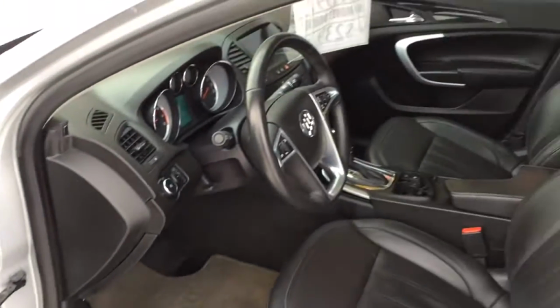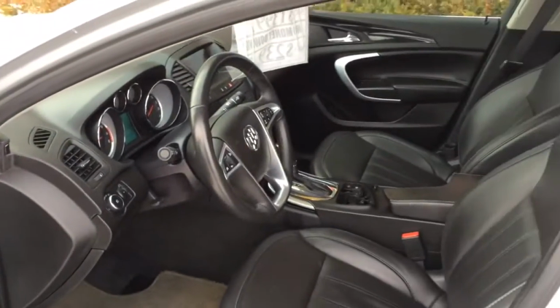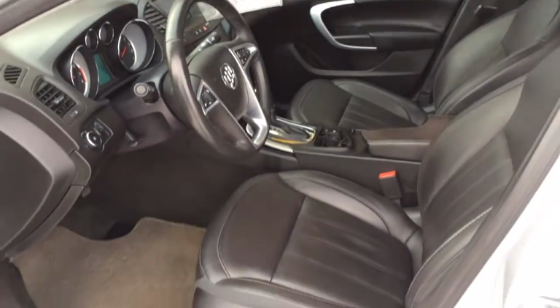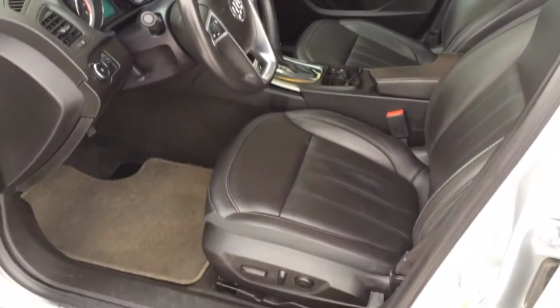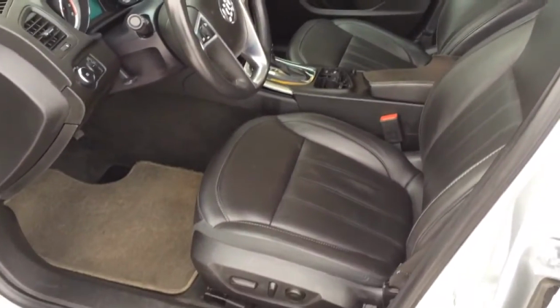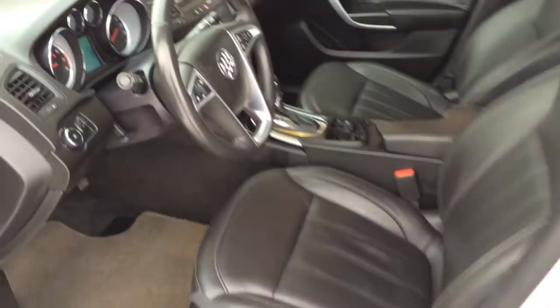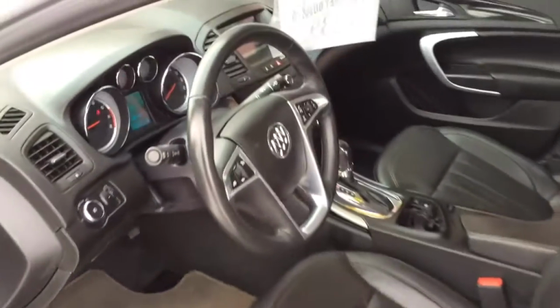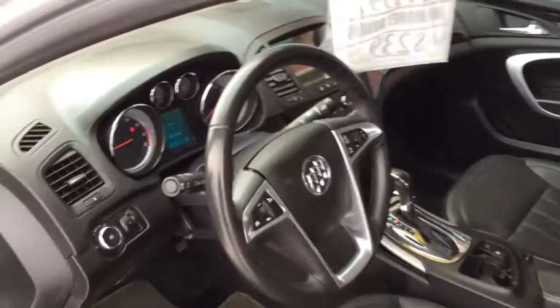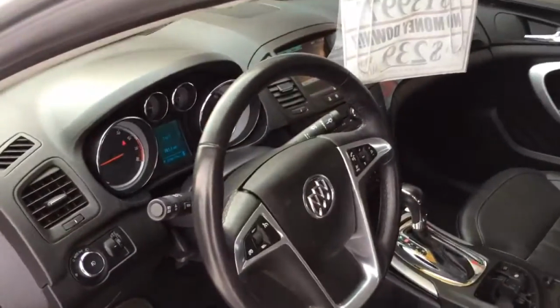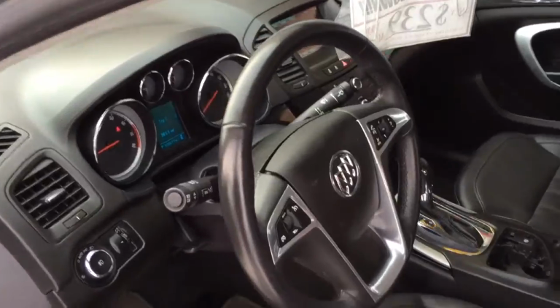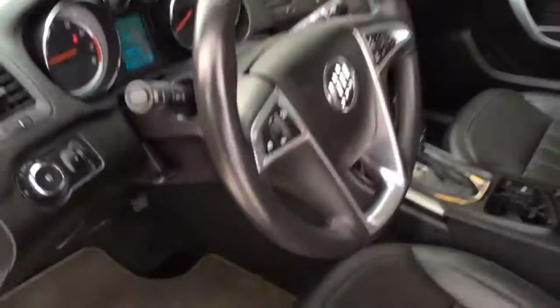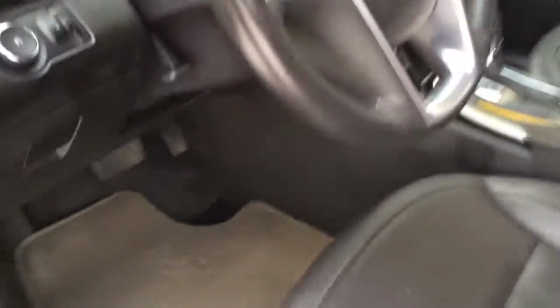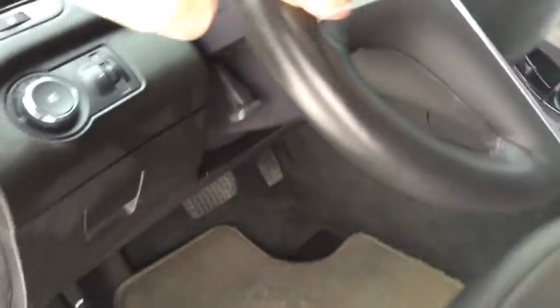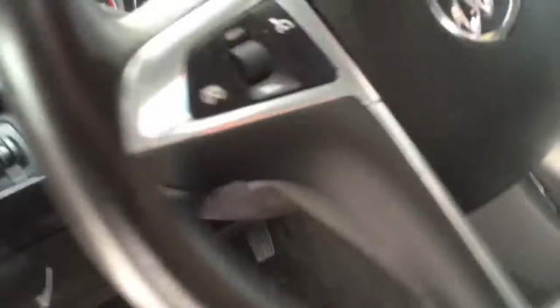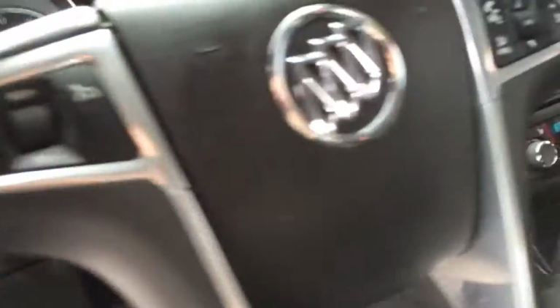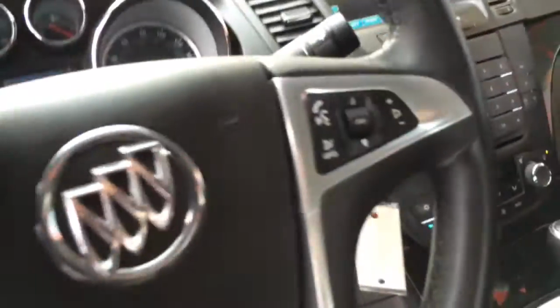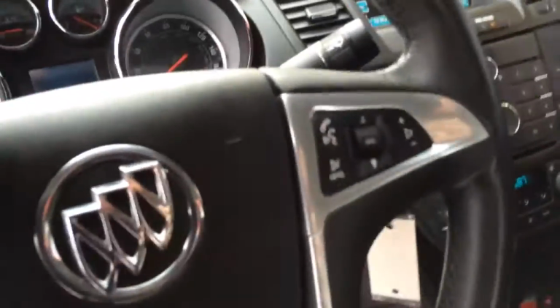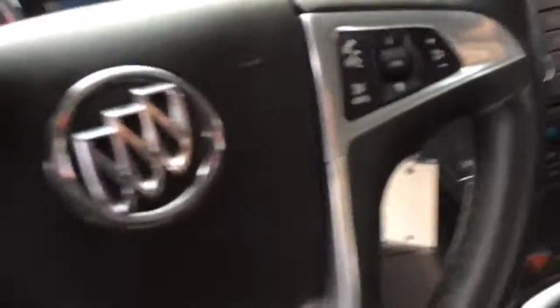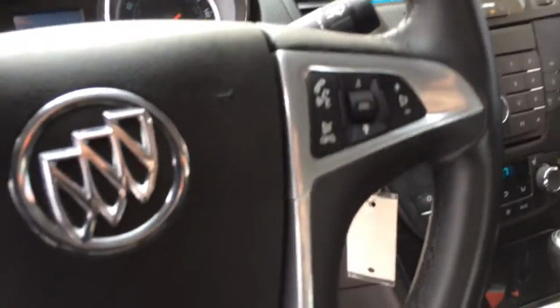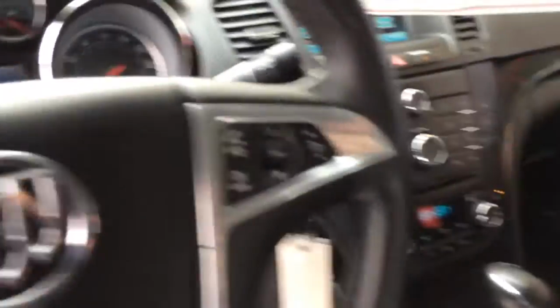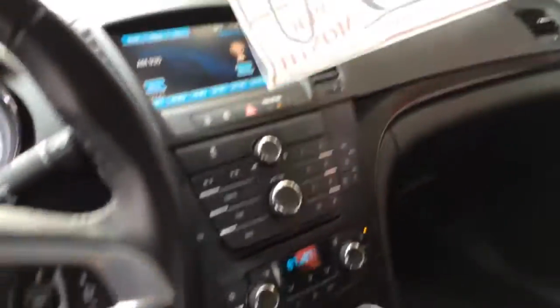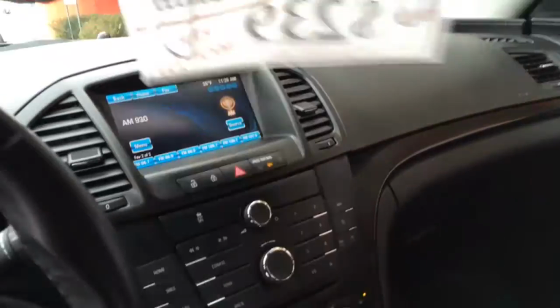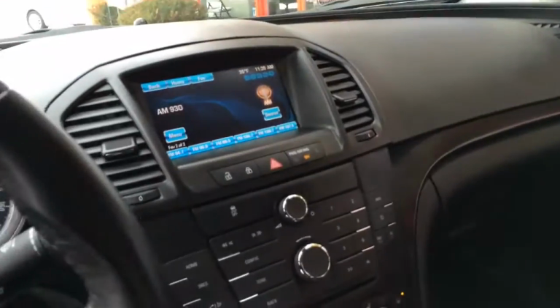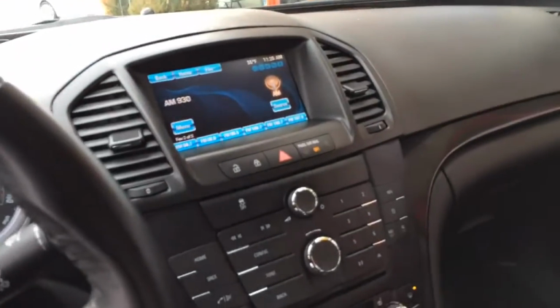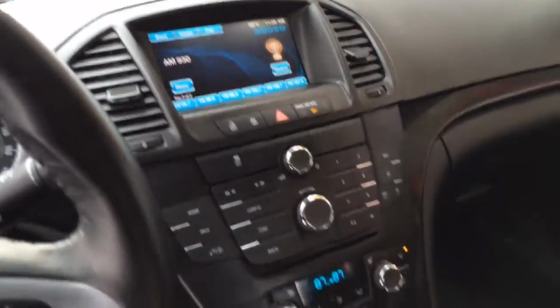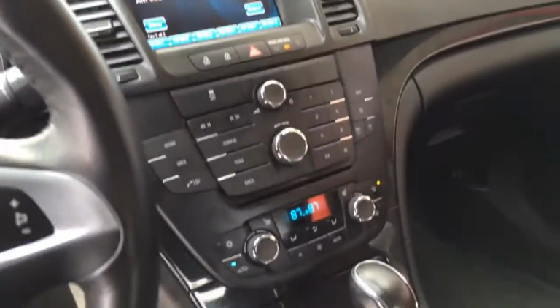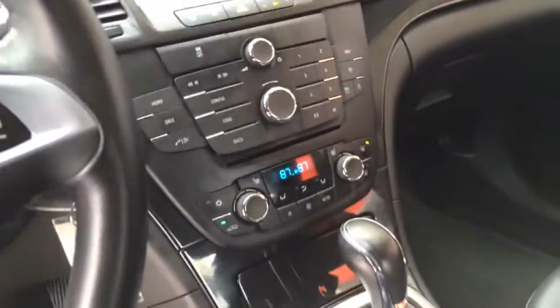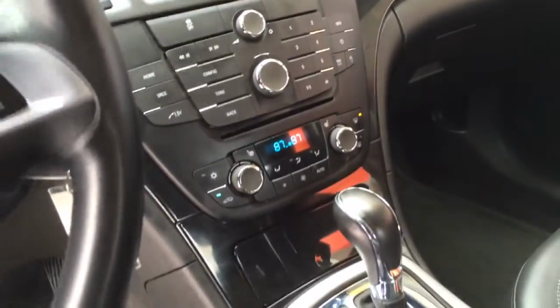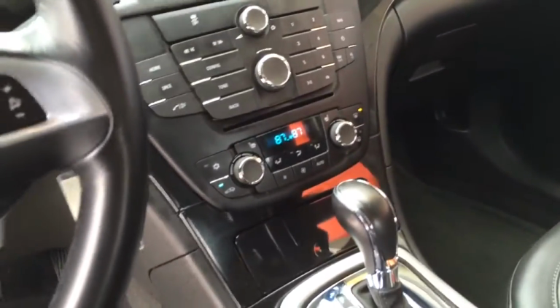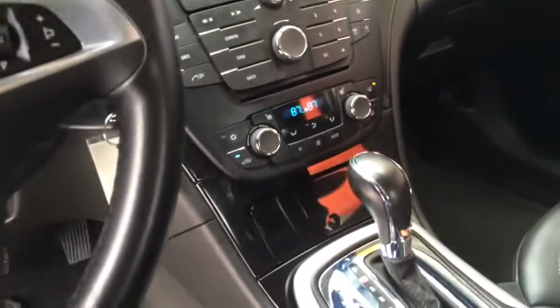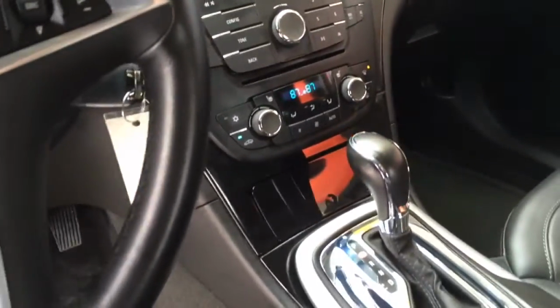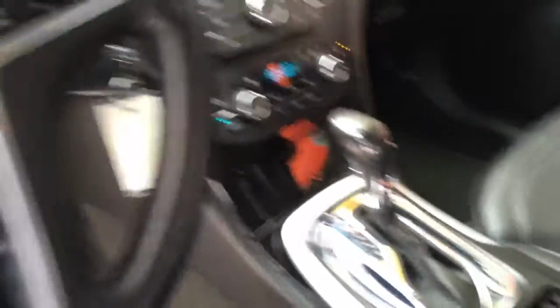Nice full leather interior, powered driver's seat, tilt and telescoping steering wheel with cruise control, hands free Bluetooth, stereo controls, touch screen setup, automatic climate control, heated seats.